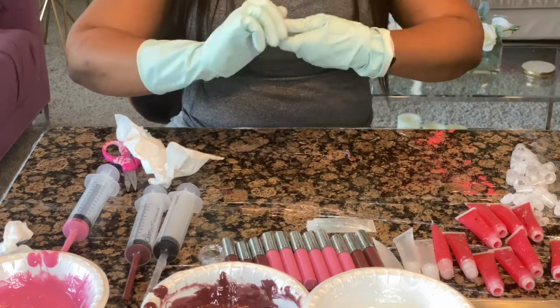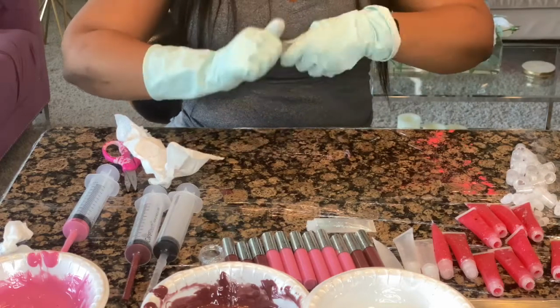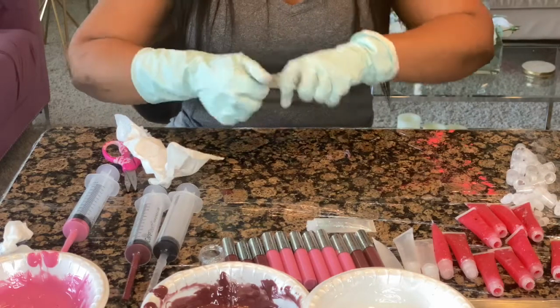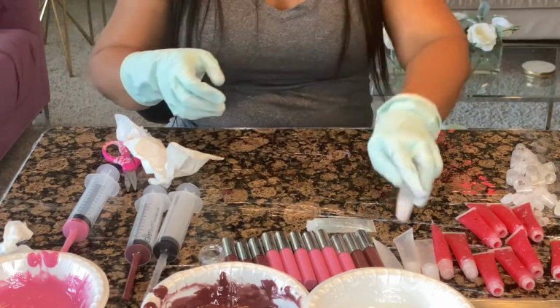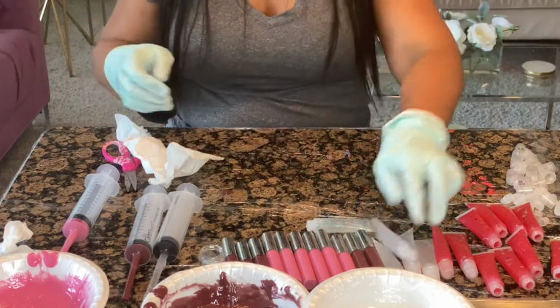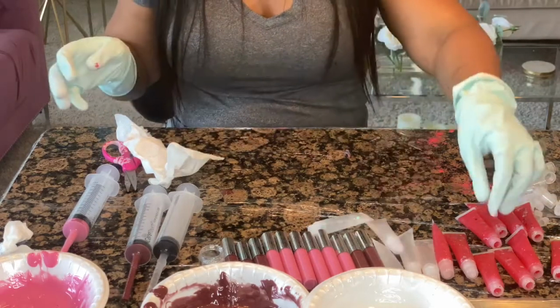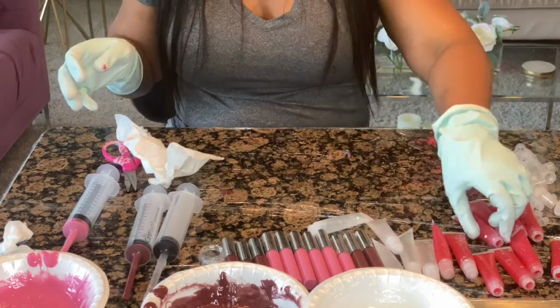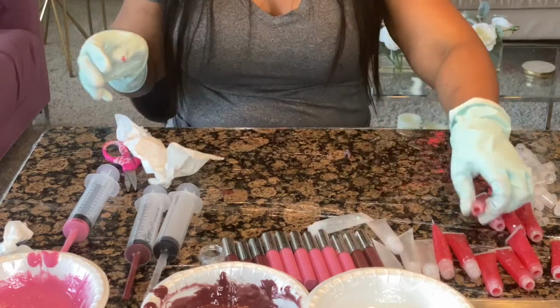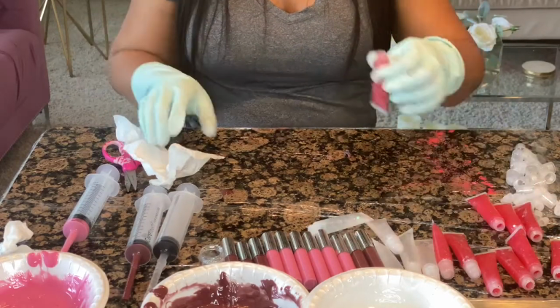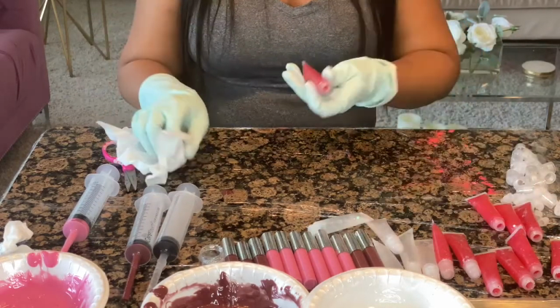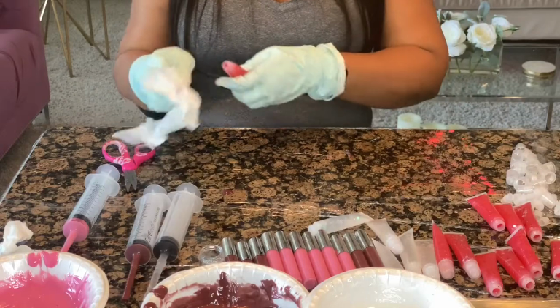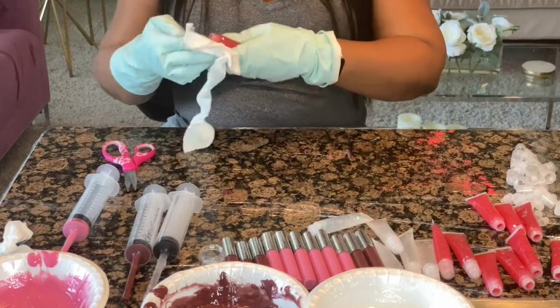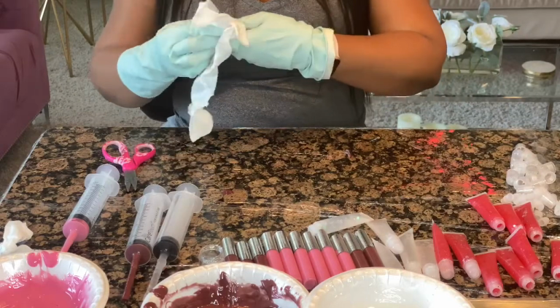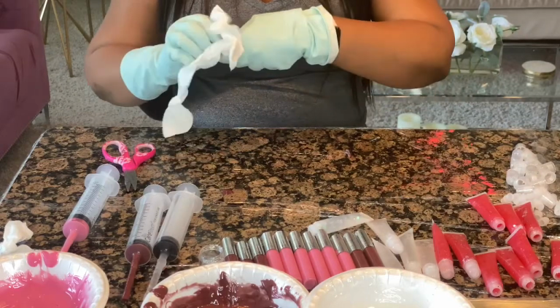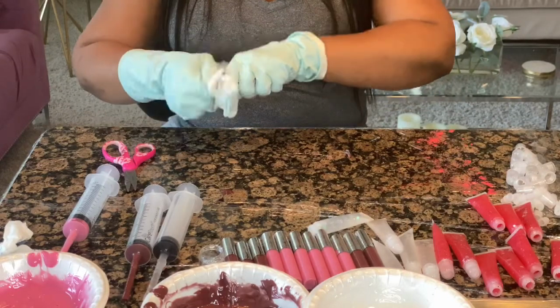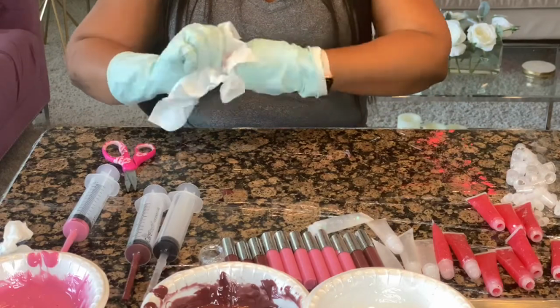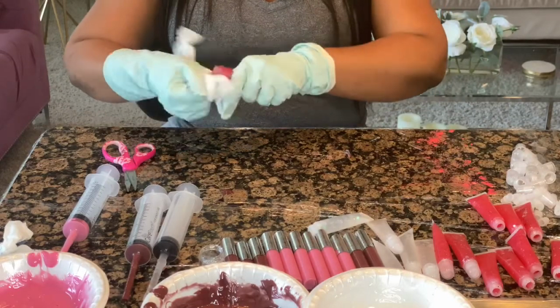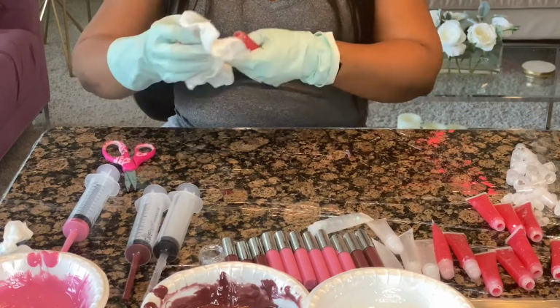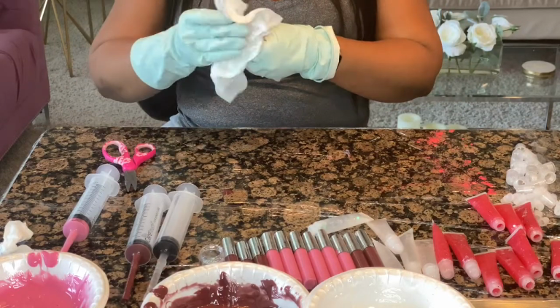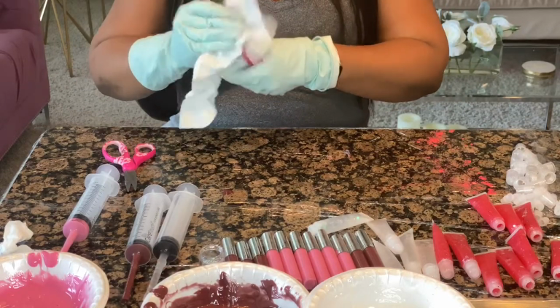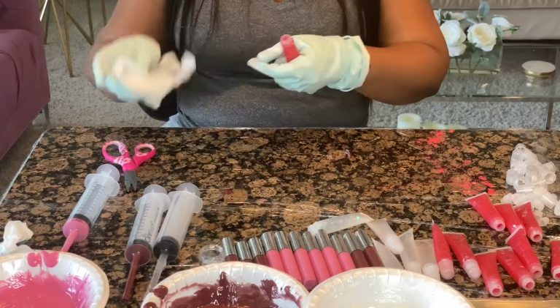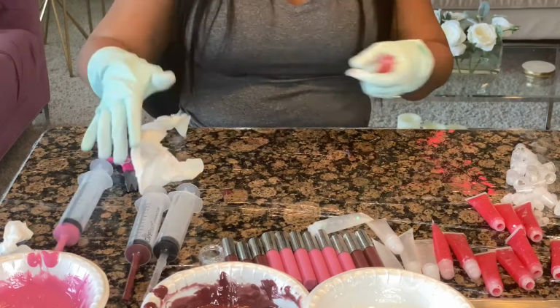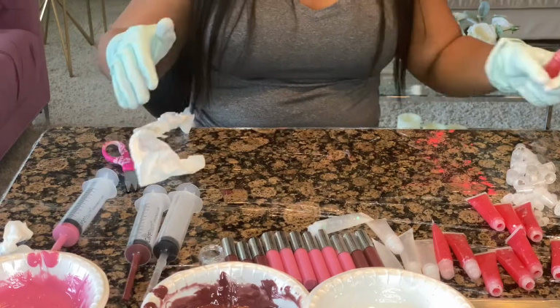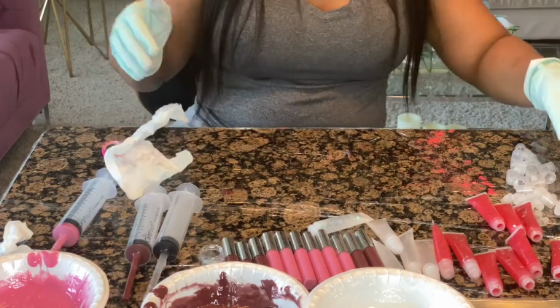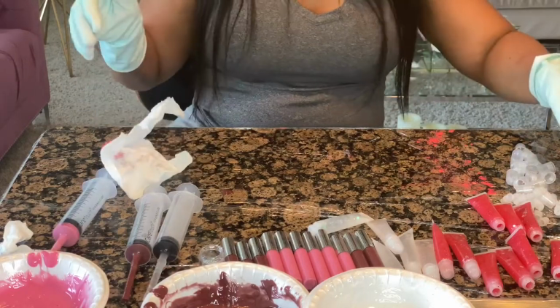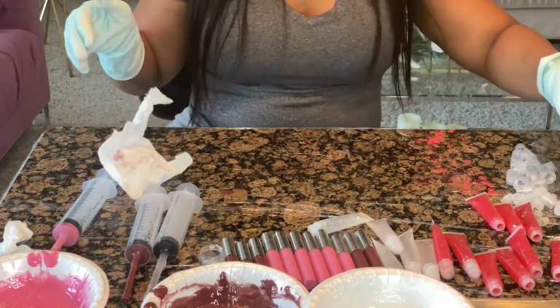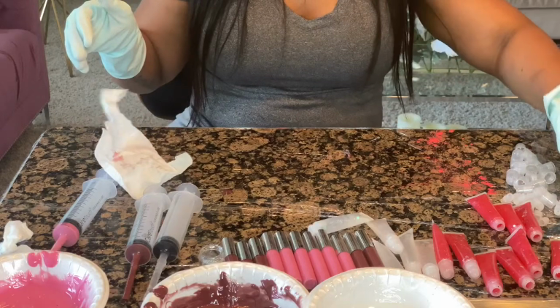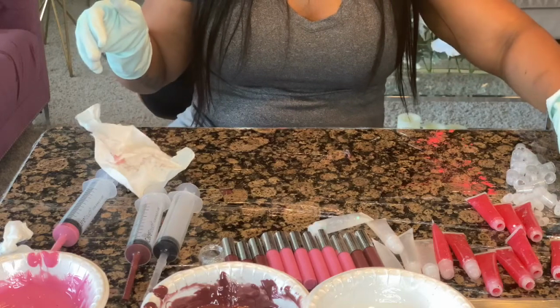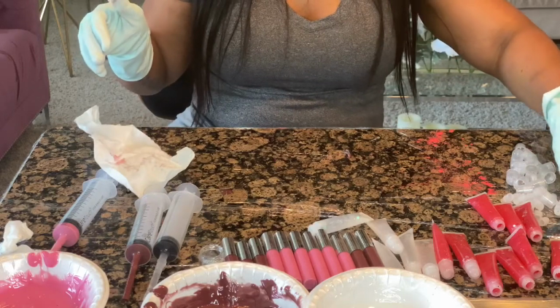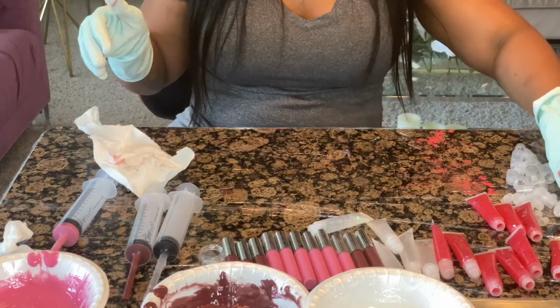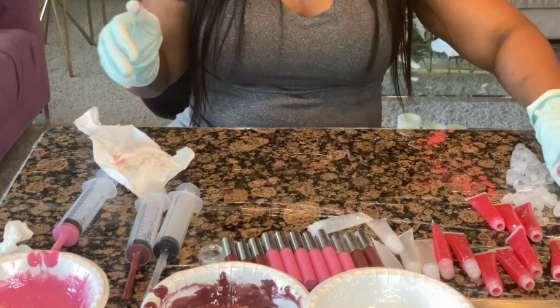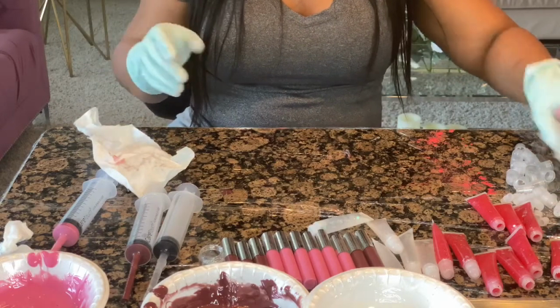It's a brand you can trust. A girl told me she put some on and her boyfriend kissed her and he liked the lip gloss too — so the males like it too! Girl, get you some lip gloss.